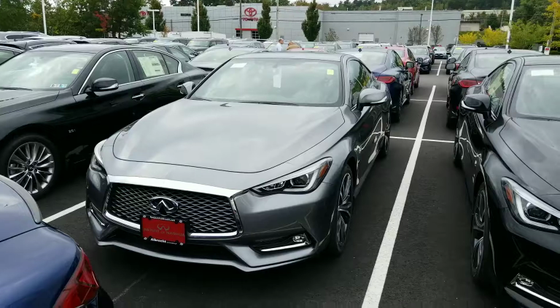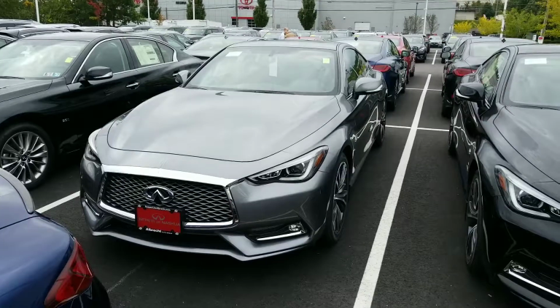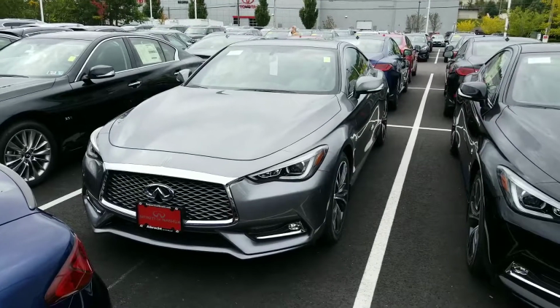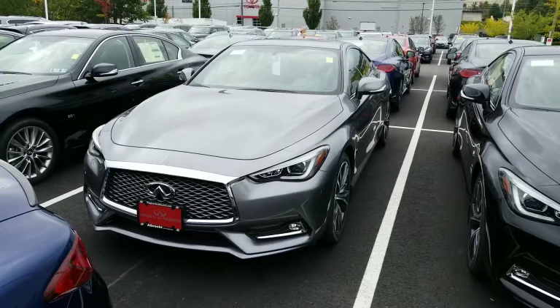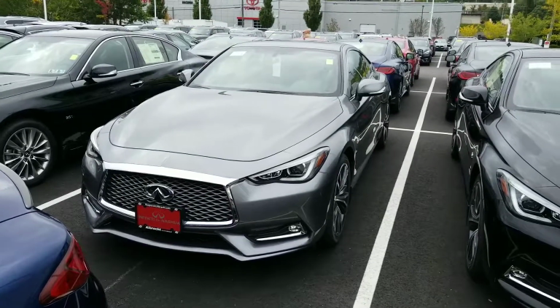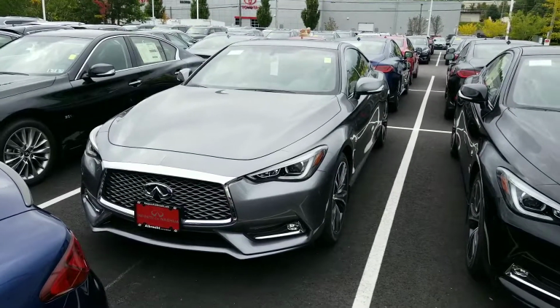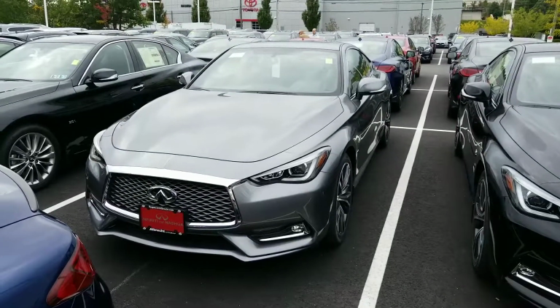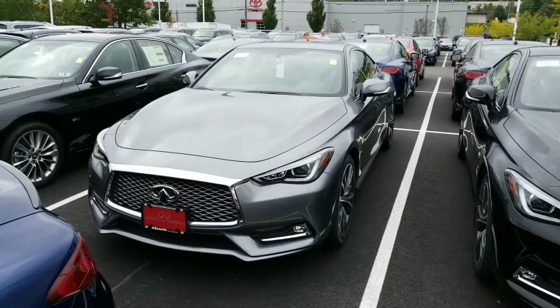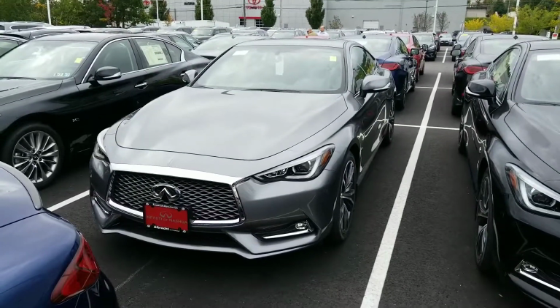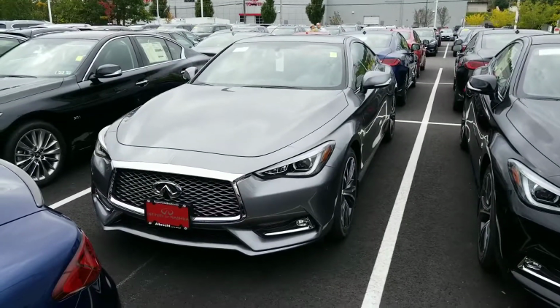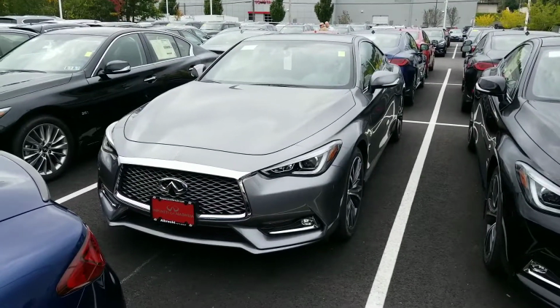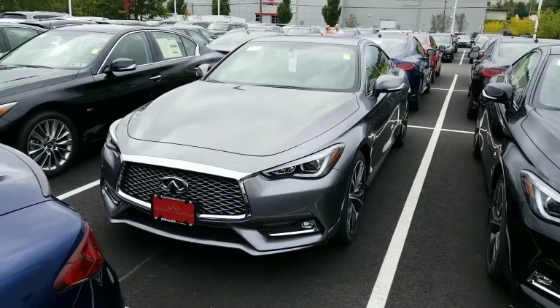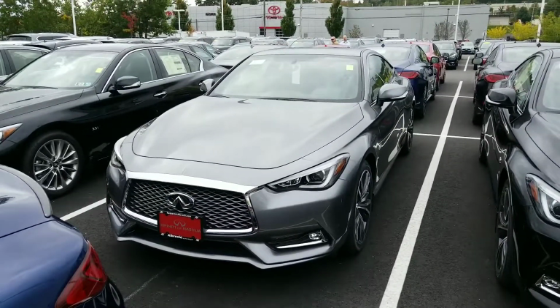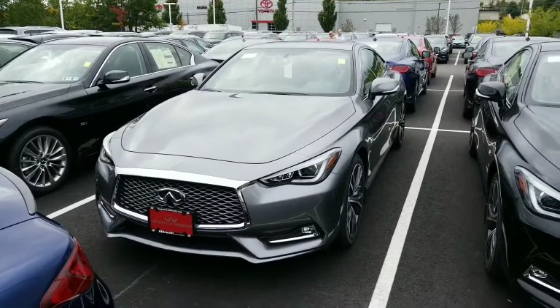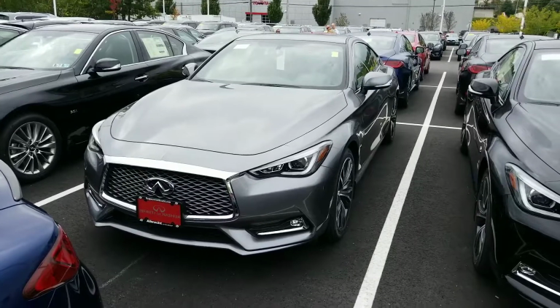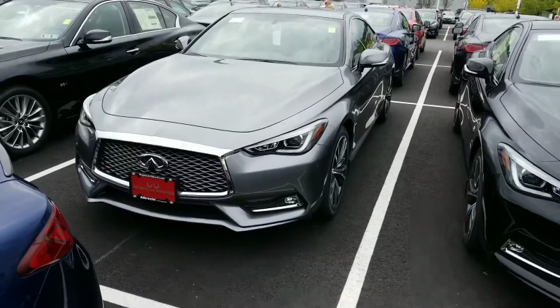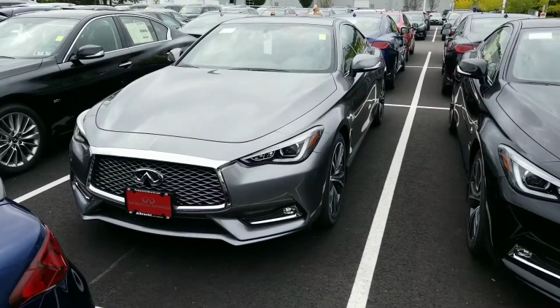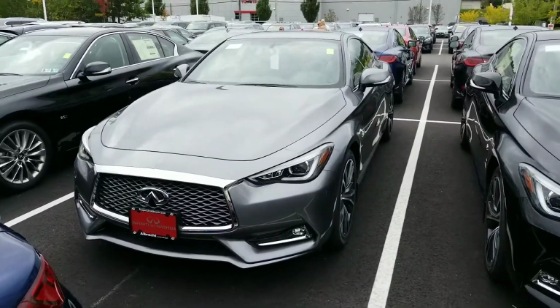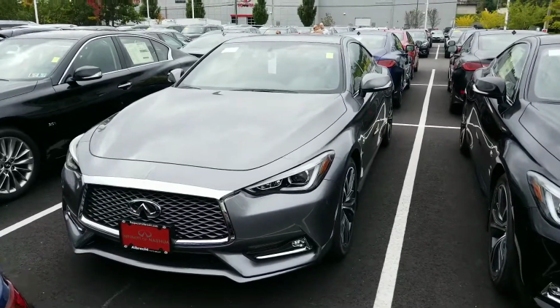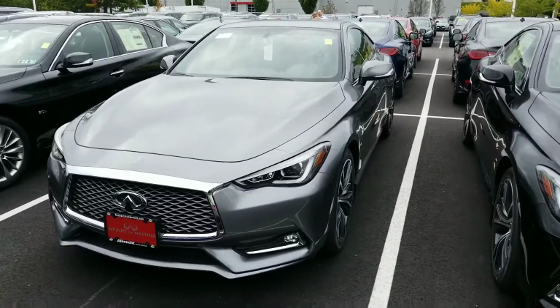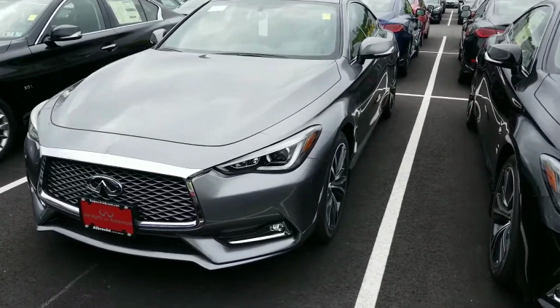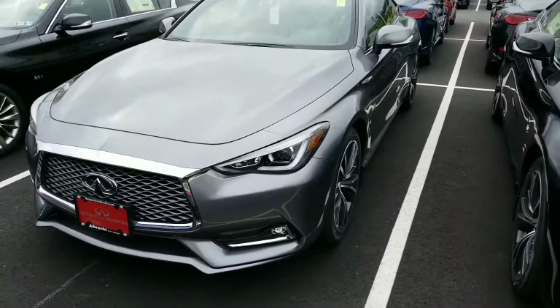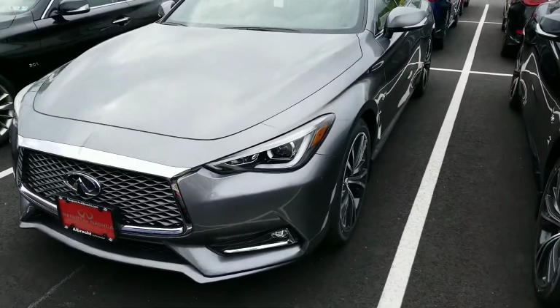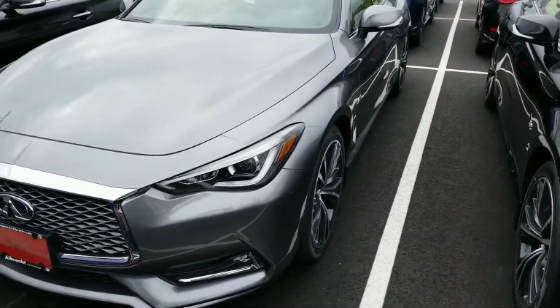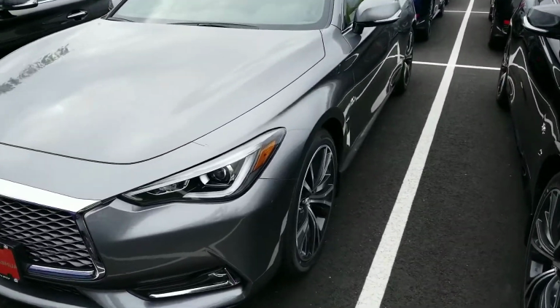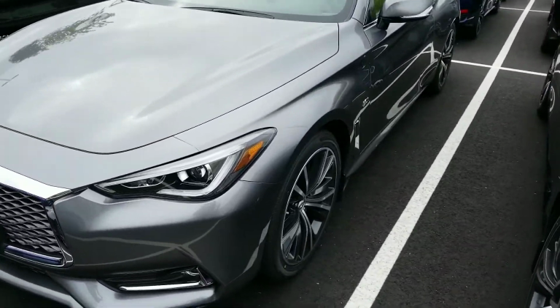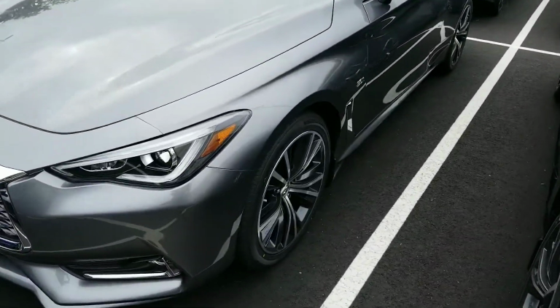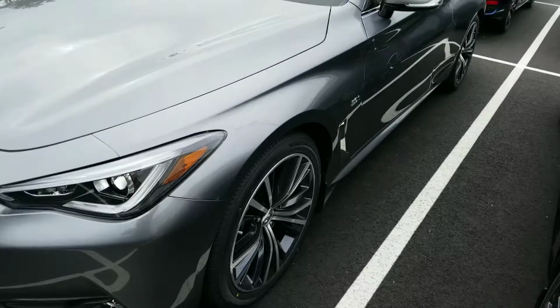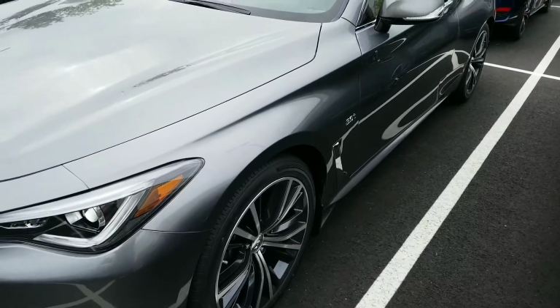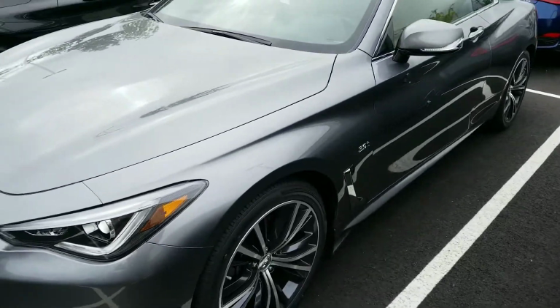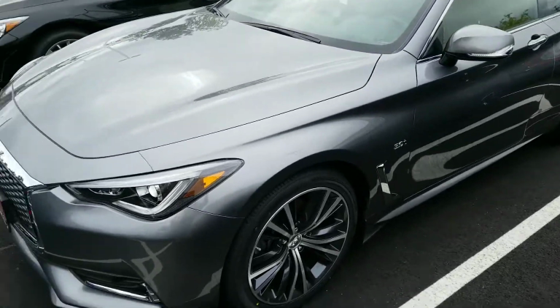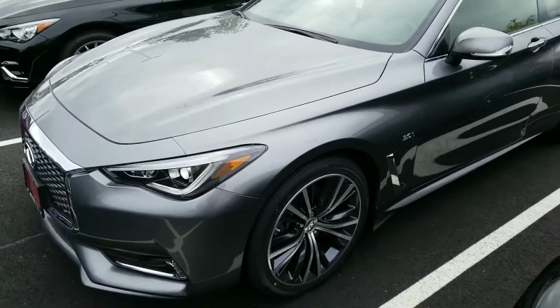Hi Francis, Mike Rice with Infinity of Nashua. I have your 2018 Q60 here, all-wheel drive, 3.0 liter engine, V6, 300 horsepower.